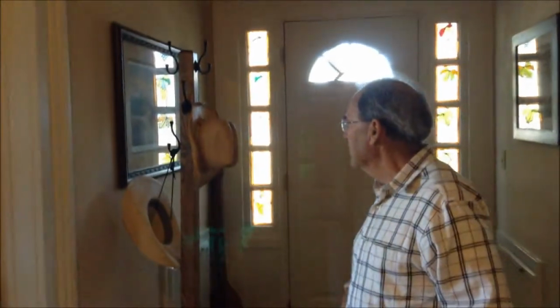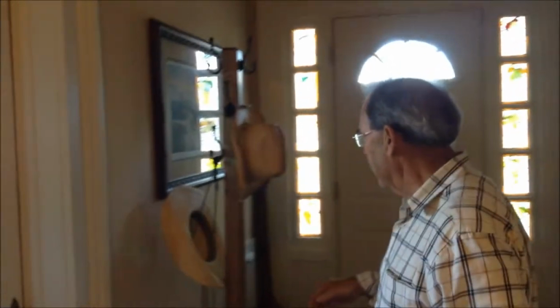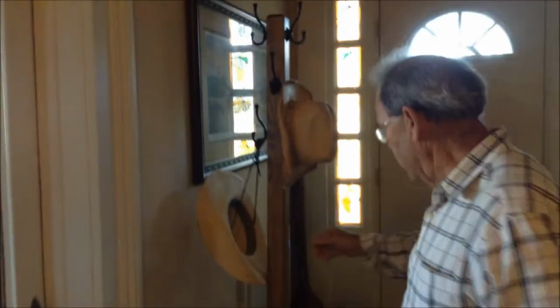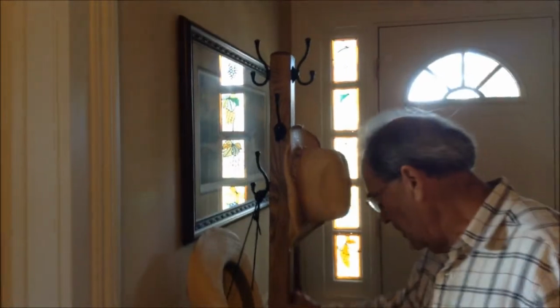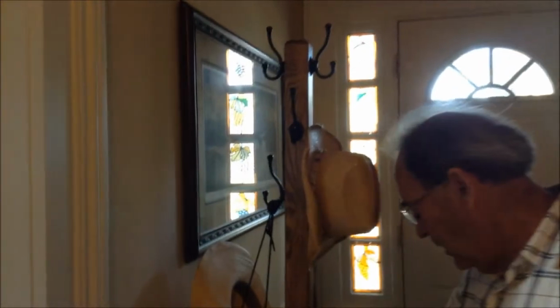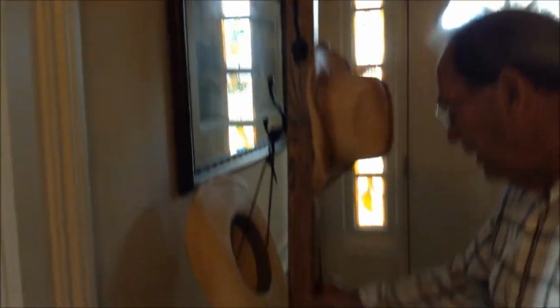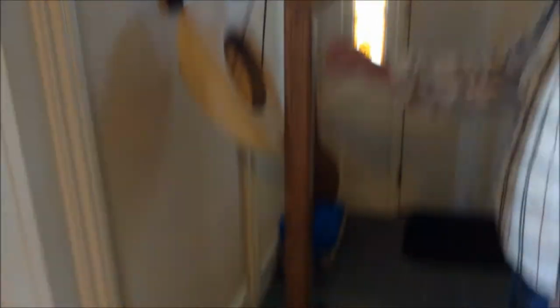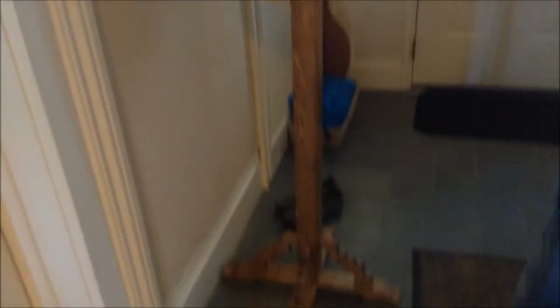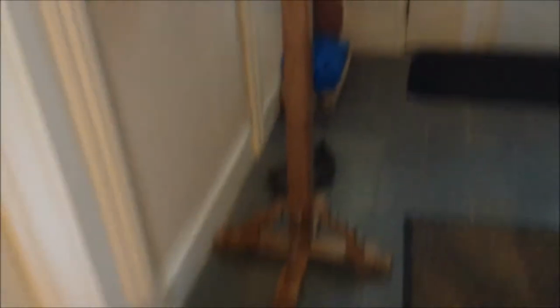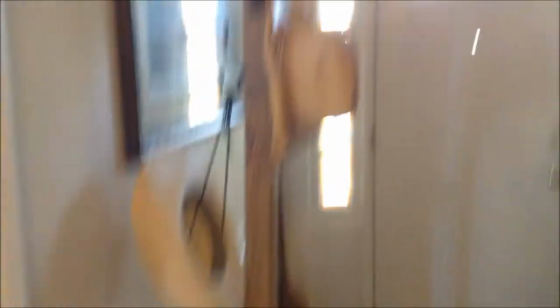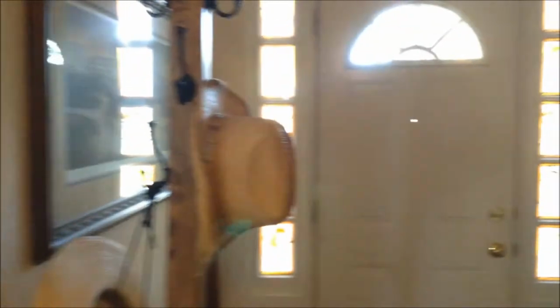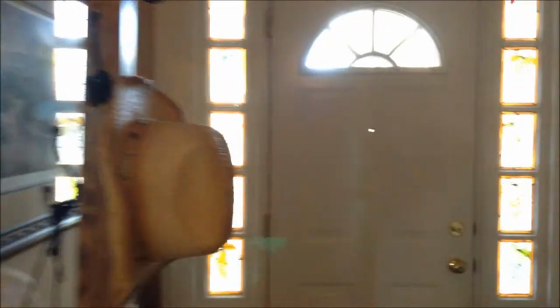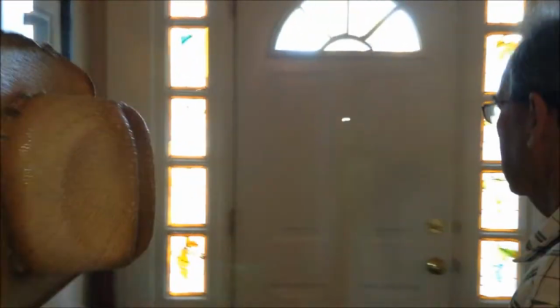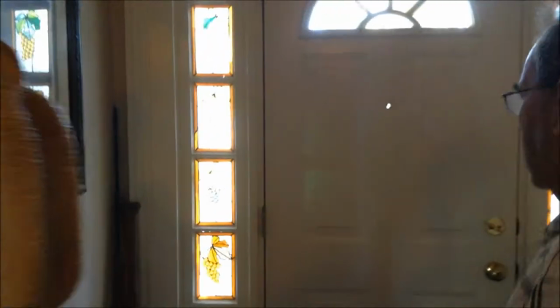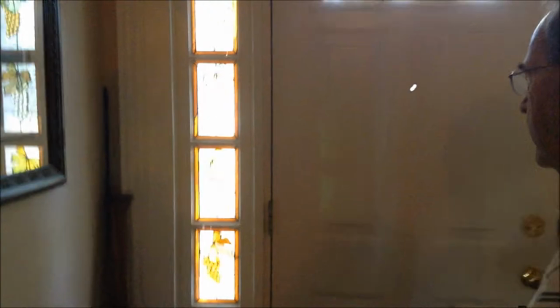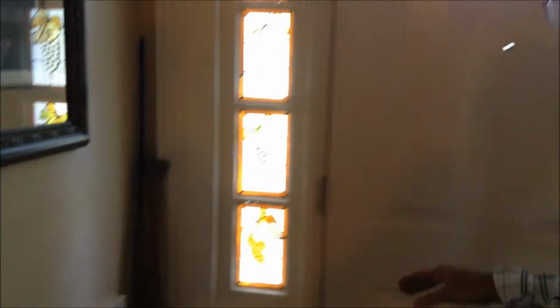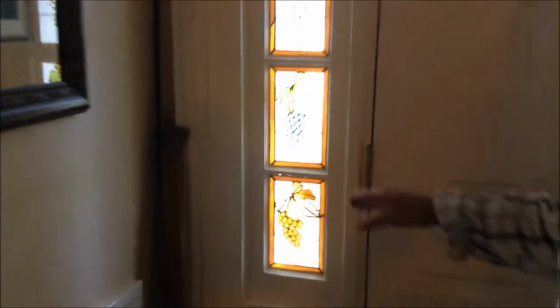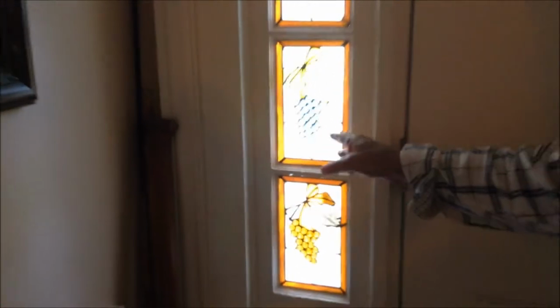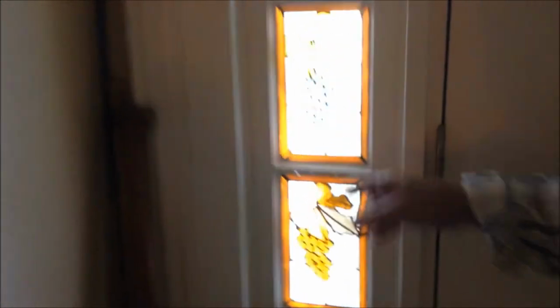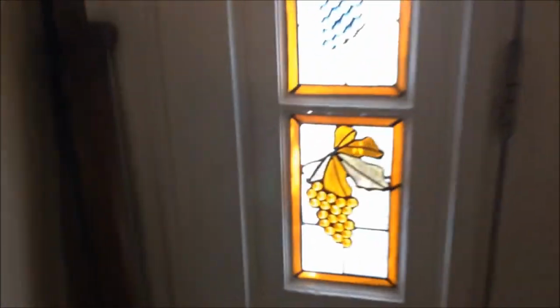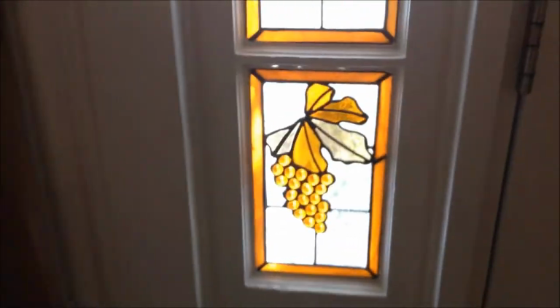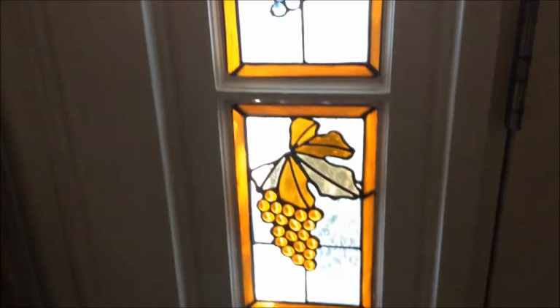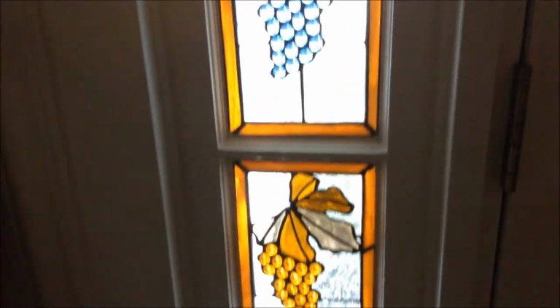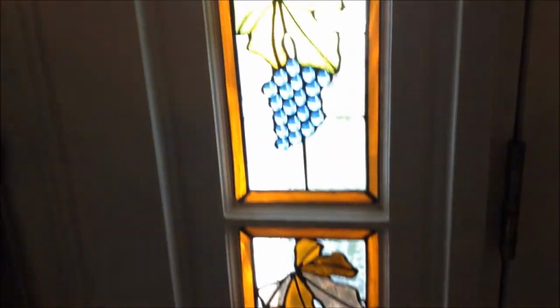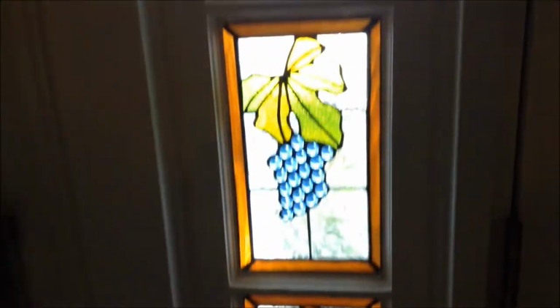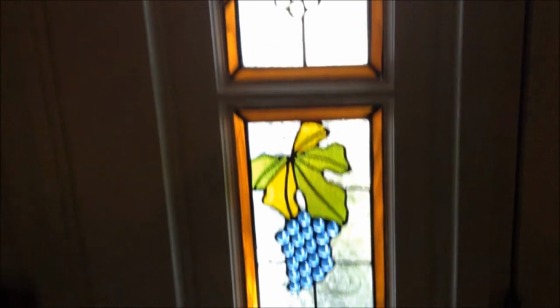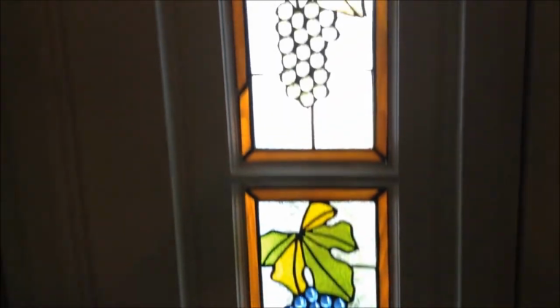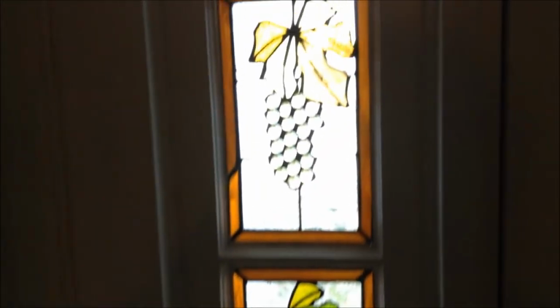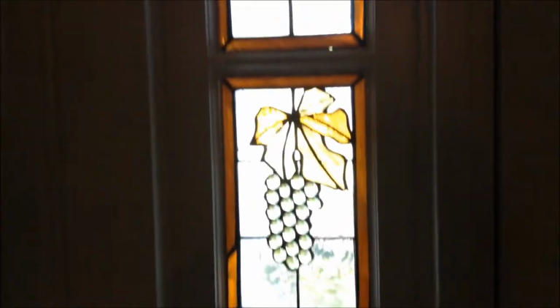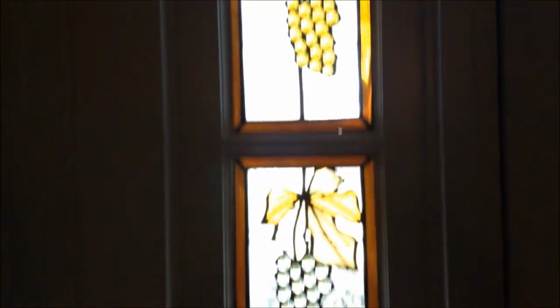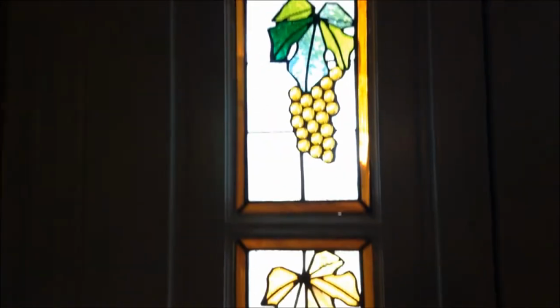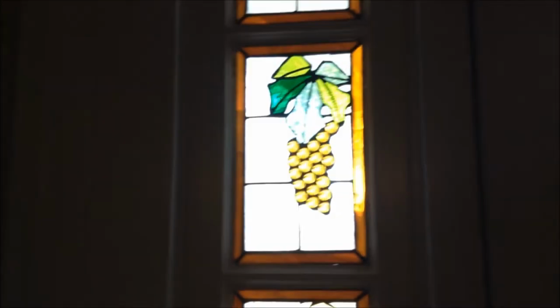Here's a coat rack that we made. And if you notice in the background, I have some of my stained glass work. I'm only in Pennsylvania about six months of the year, so while I'm in California, I don't have a big shop, so I do stained glass work.